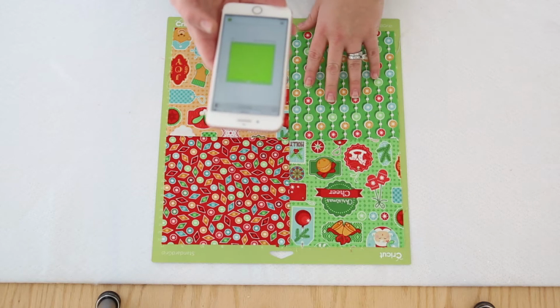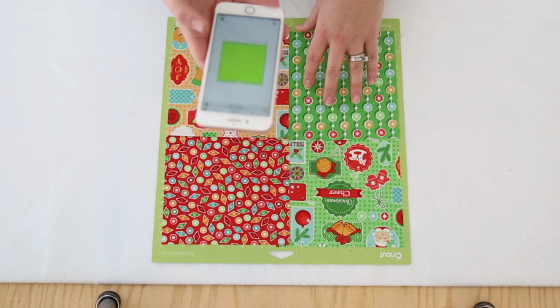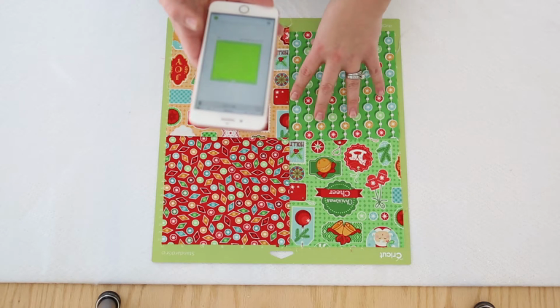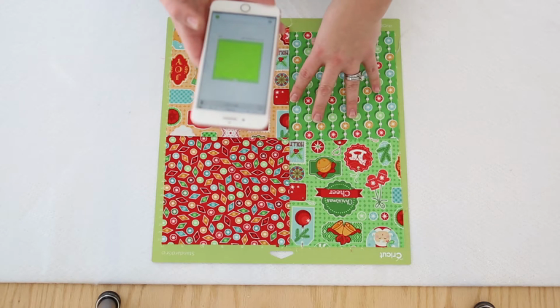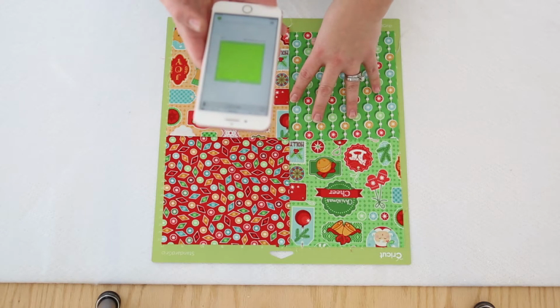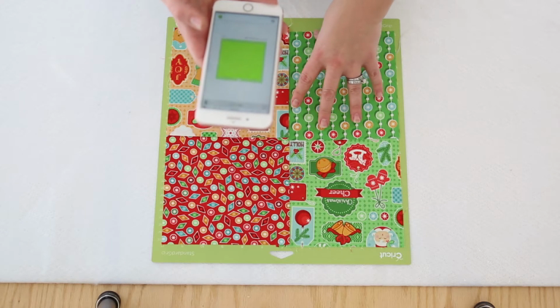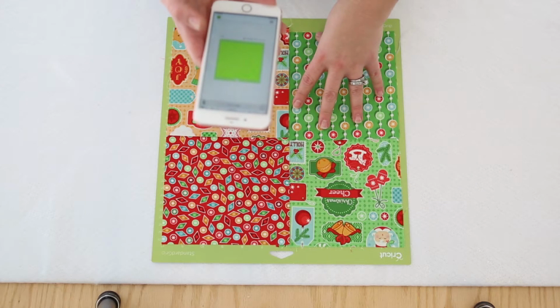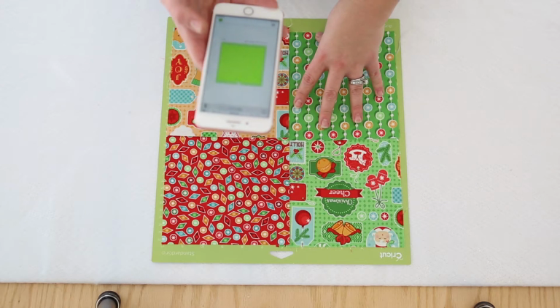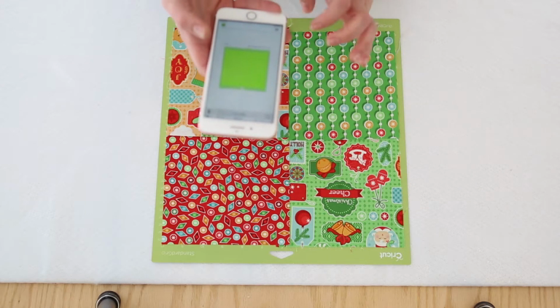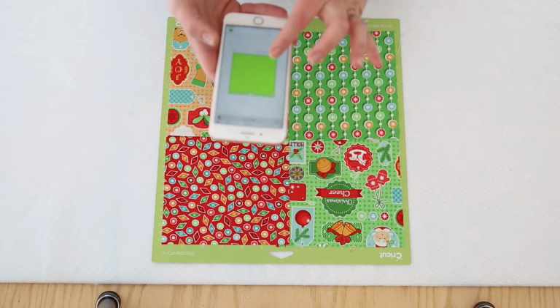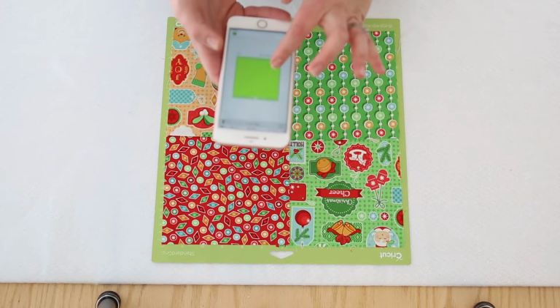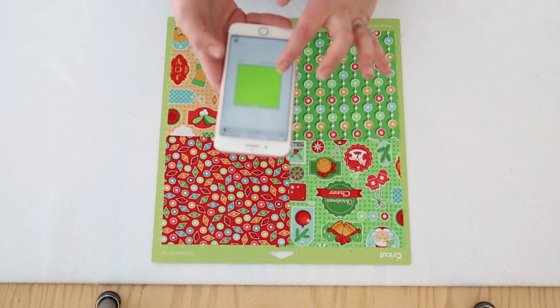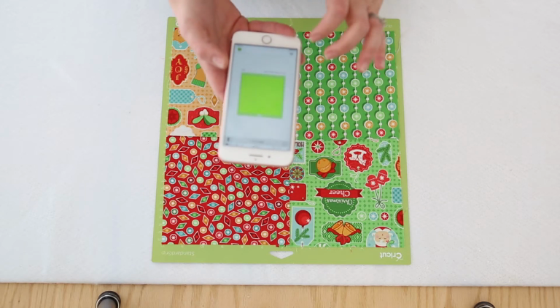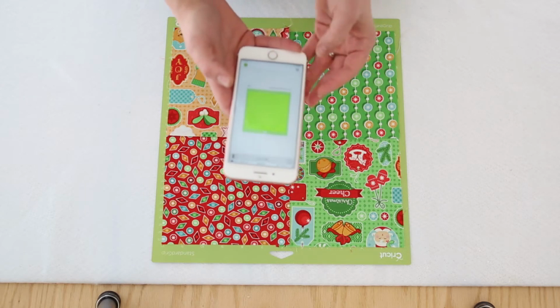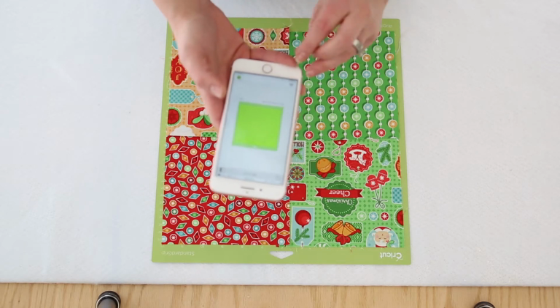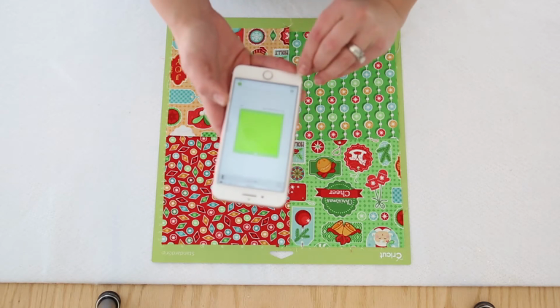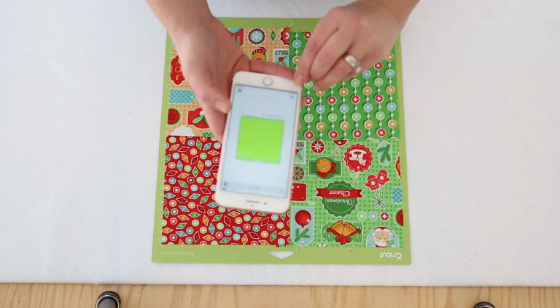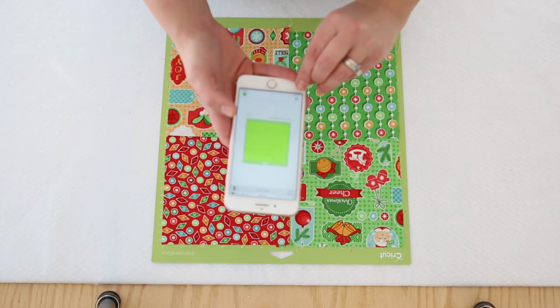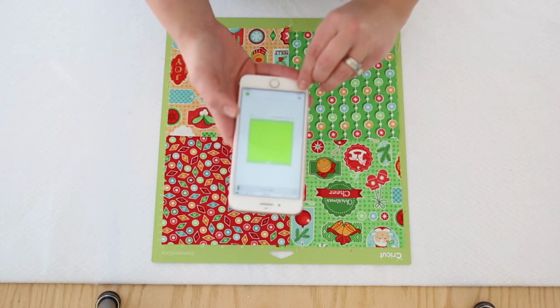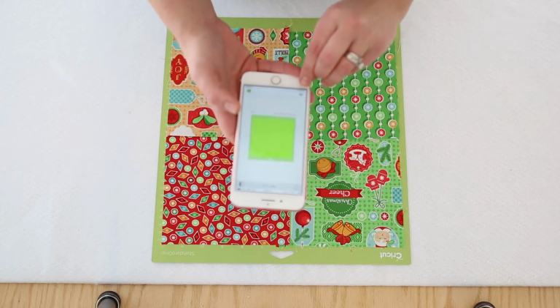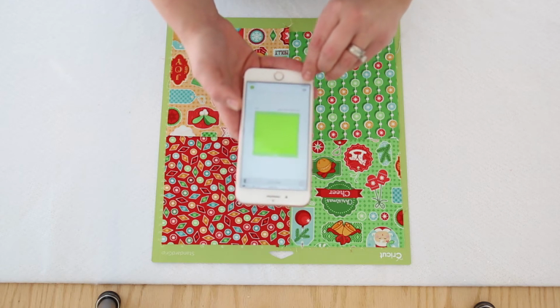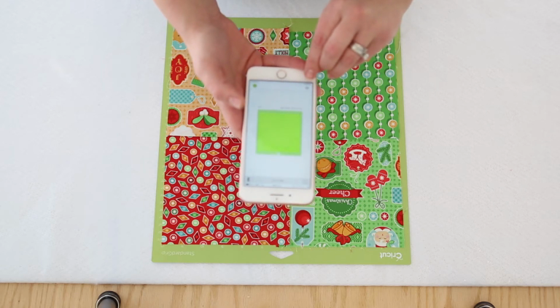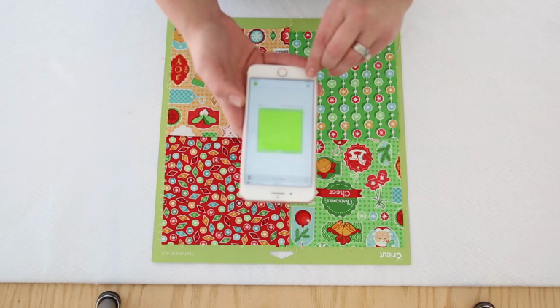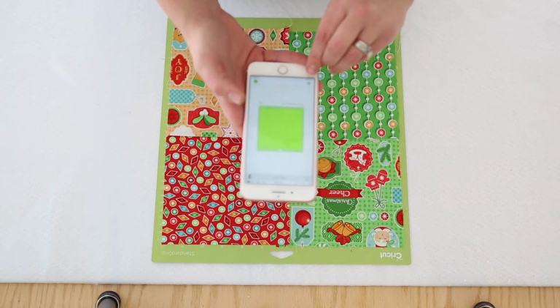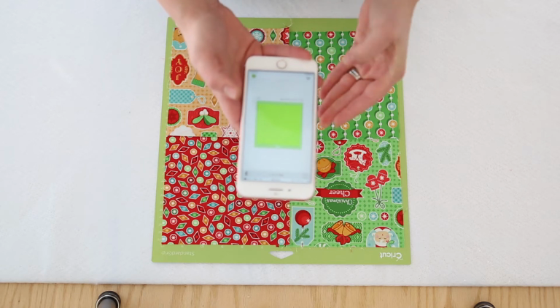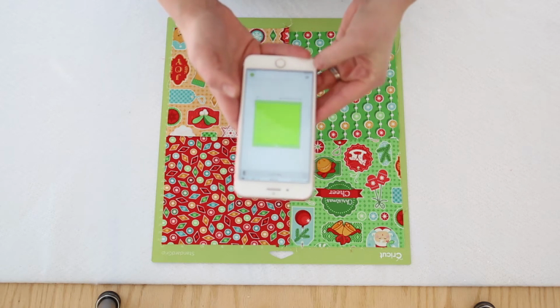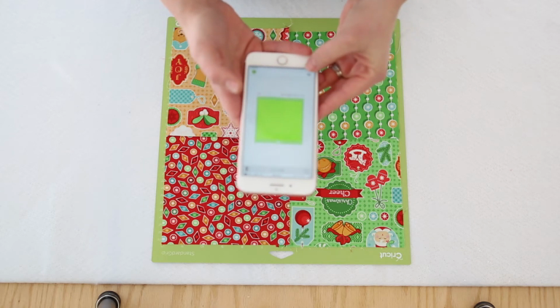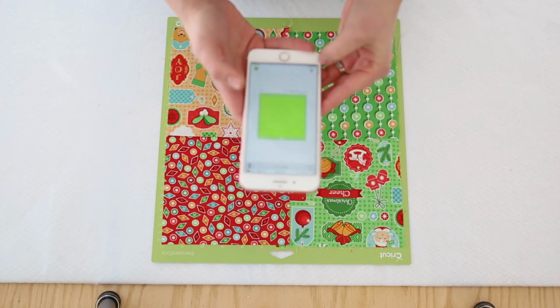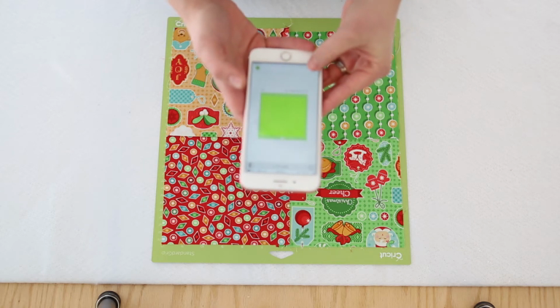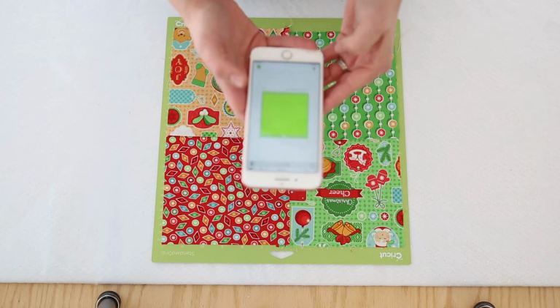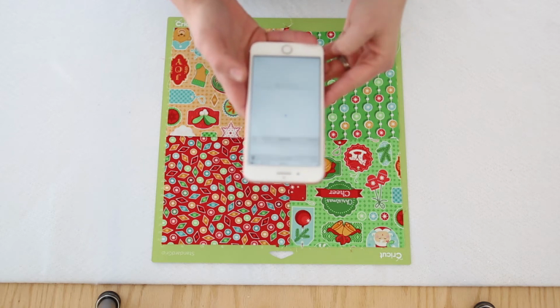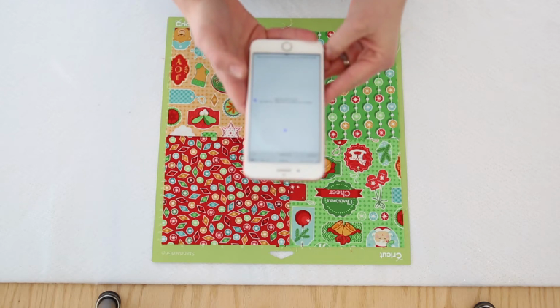Once you go to your Make It, you'll see this little snap mat icon right there at the bottom. Go ahead and click that.